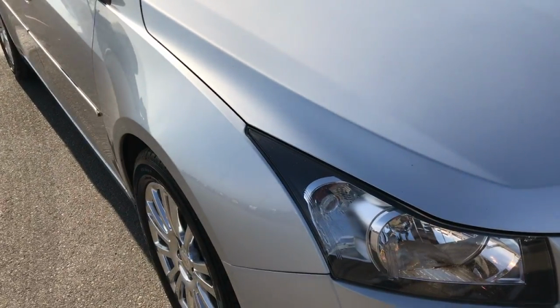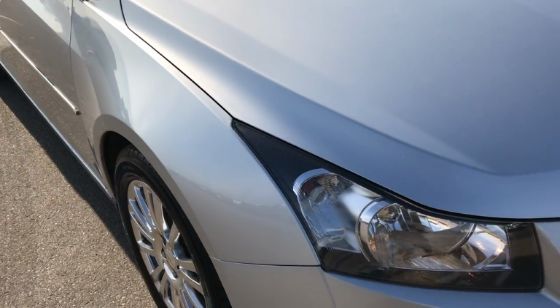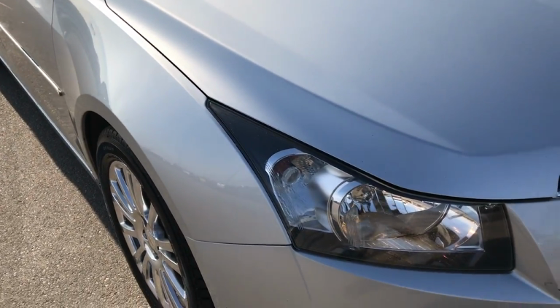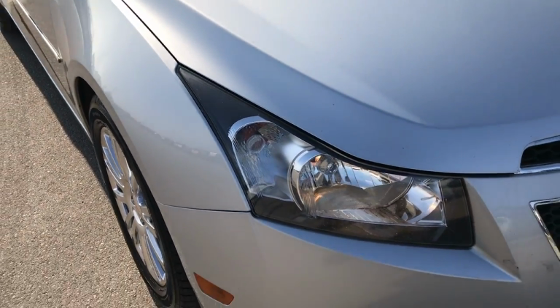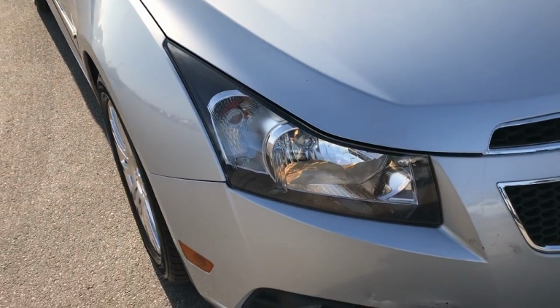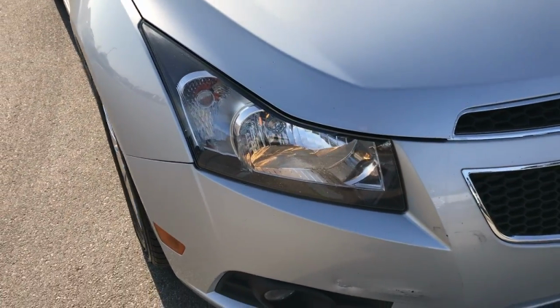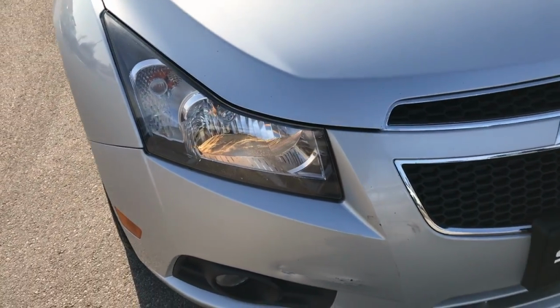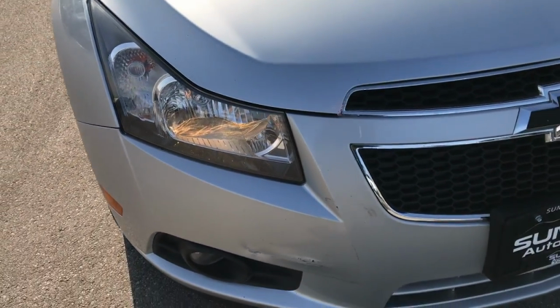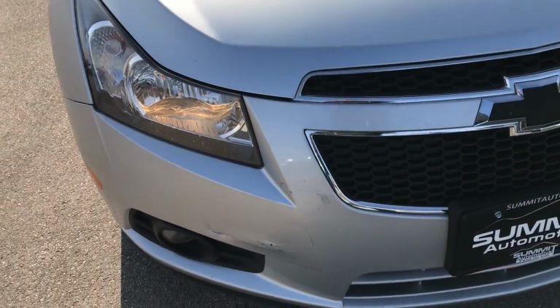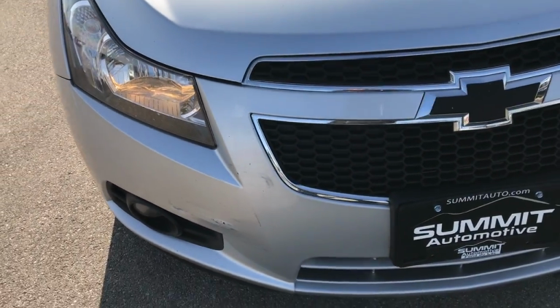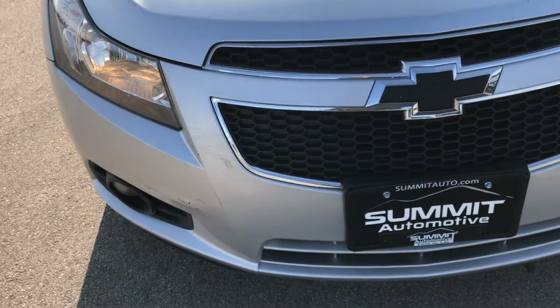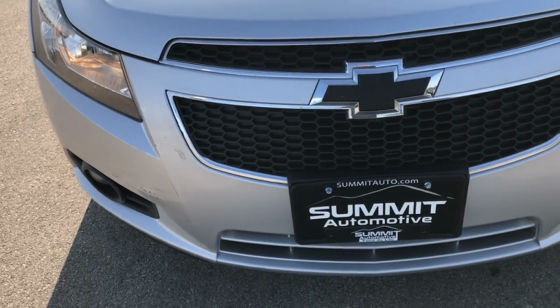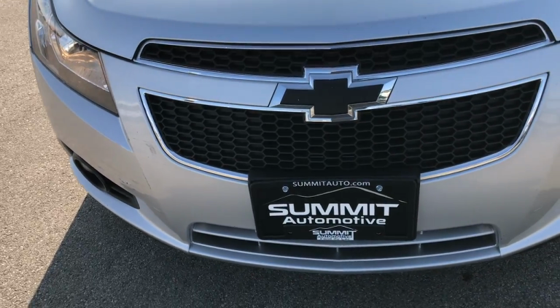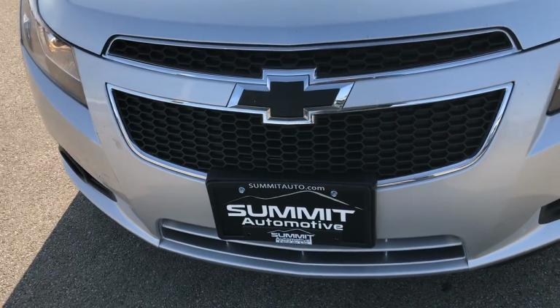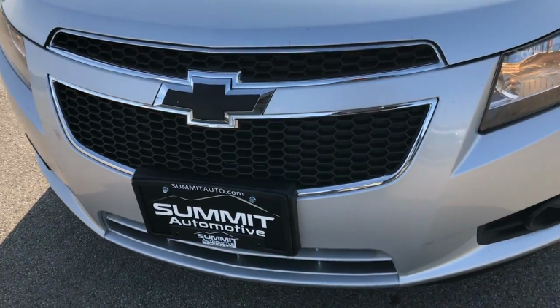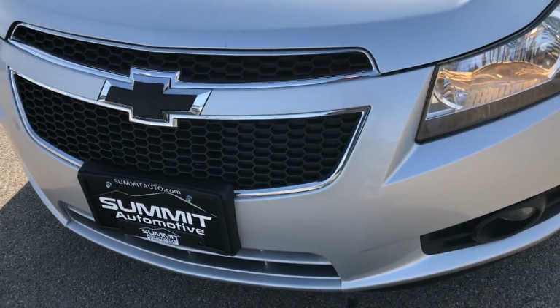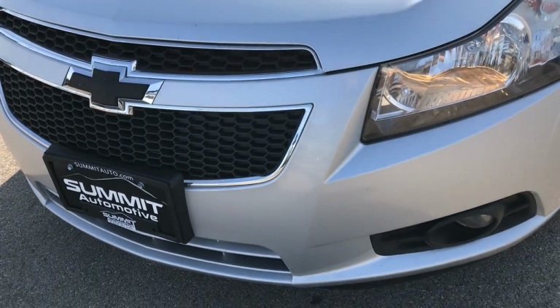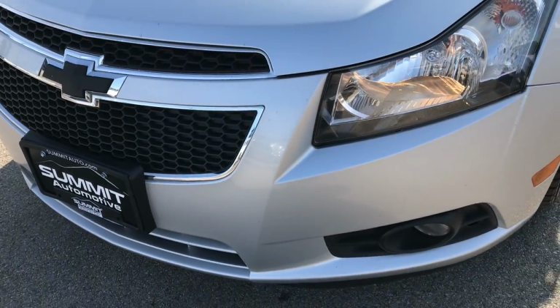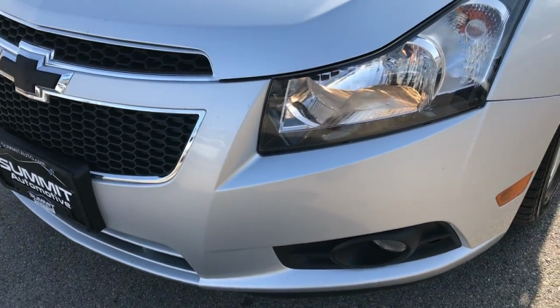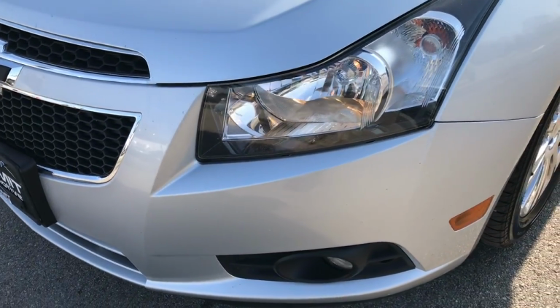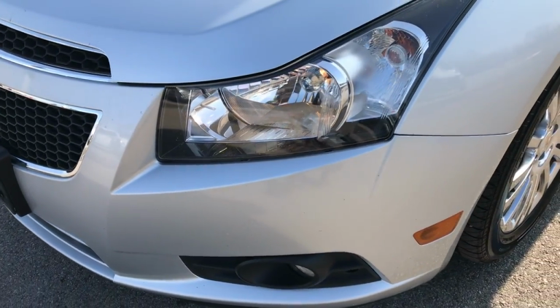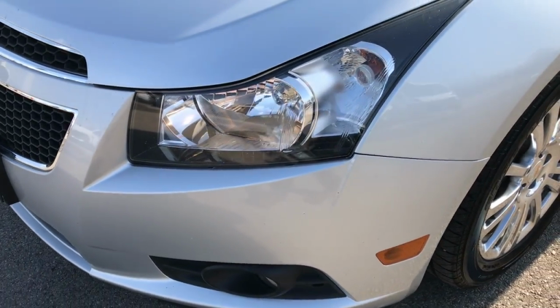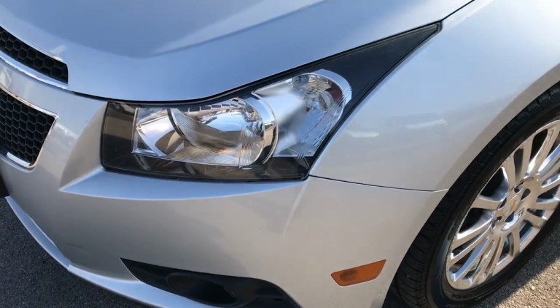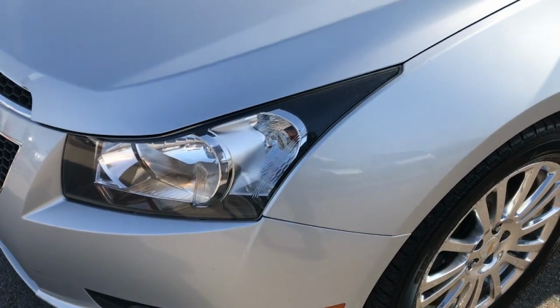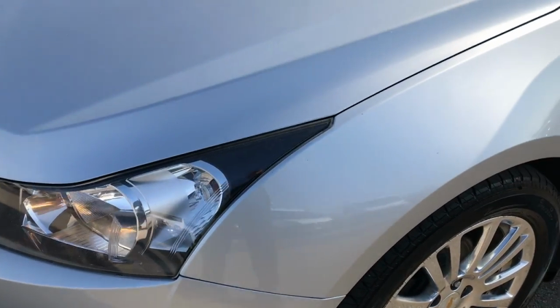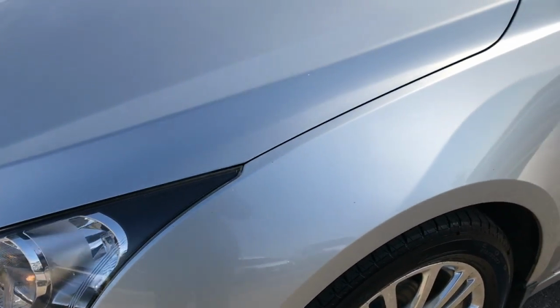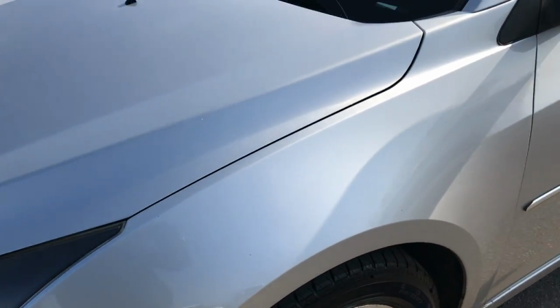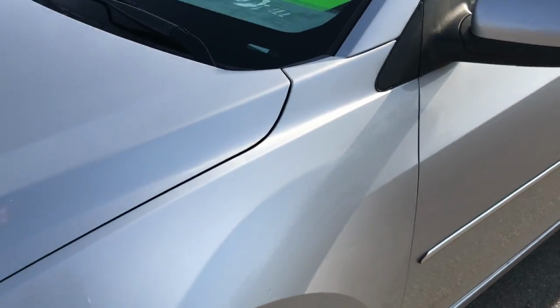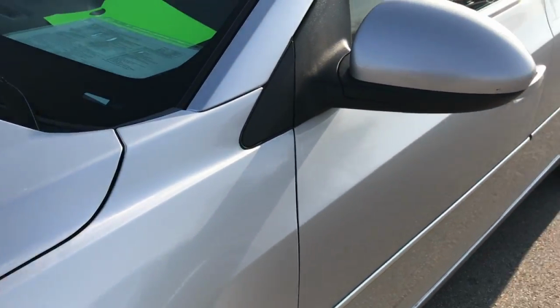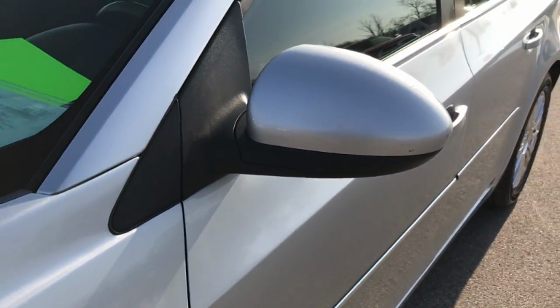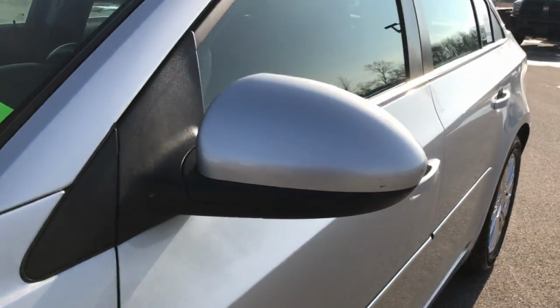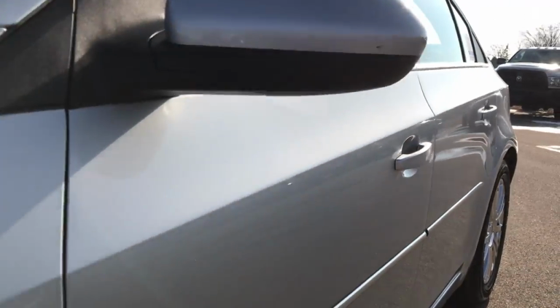This vehicle has the 1.4 liter turbocharged four cylinder motor and from this HD video you will be able to tell that for the age and miles on this car it is in actually really nice shape.